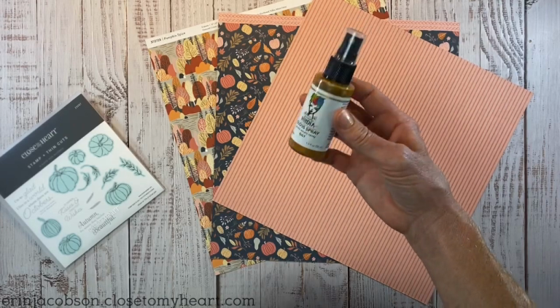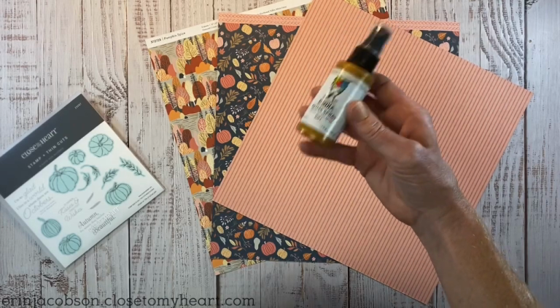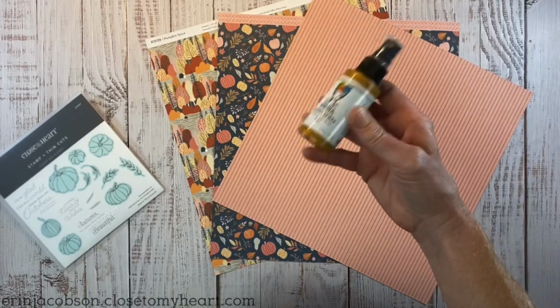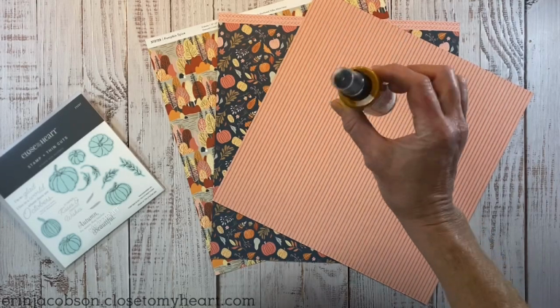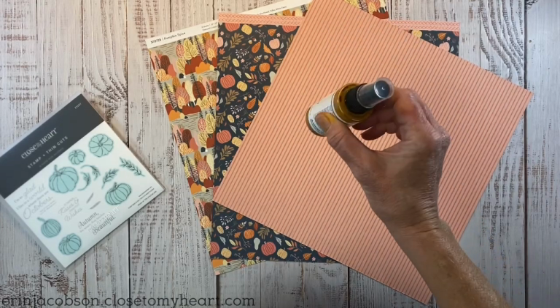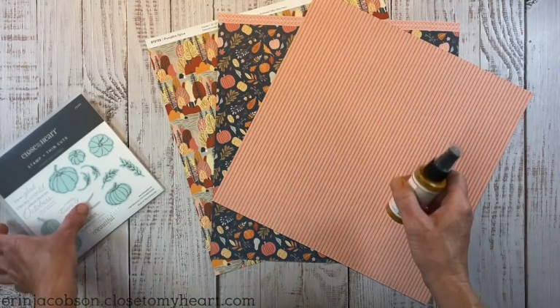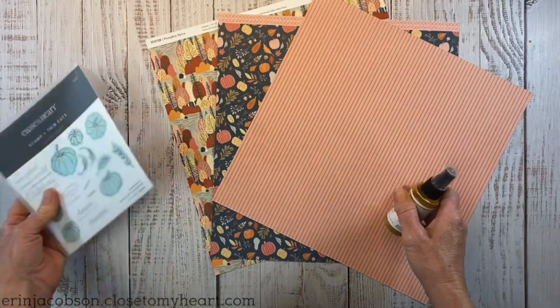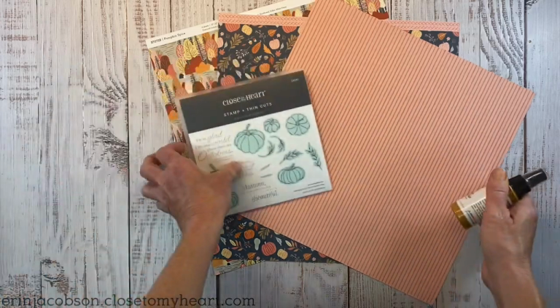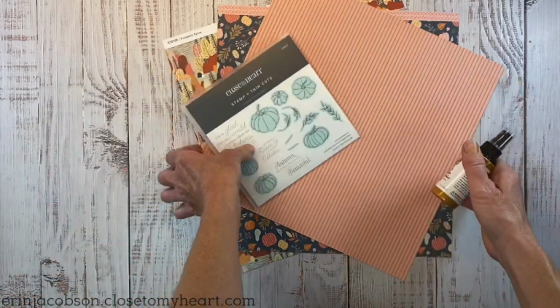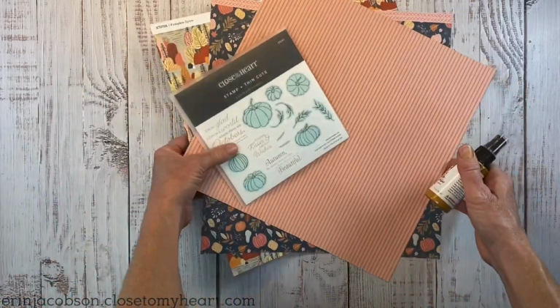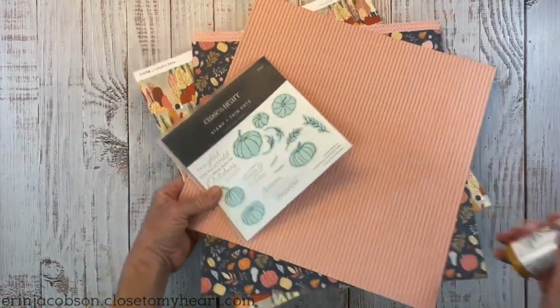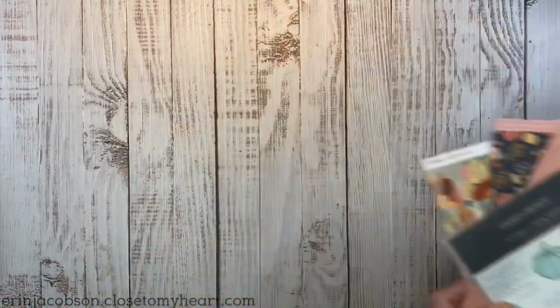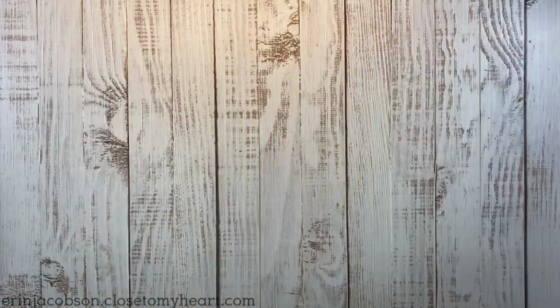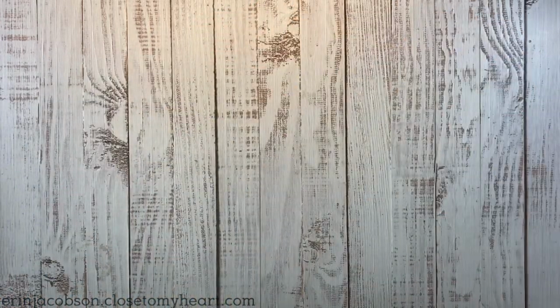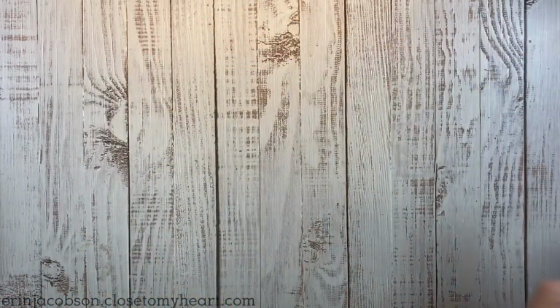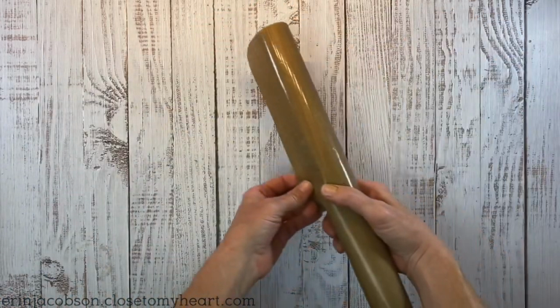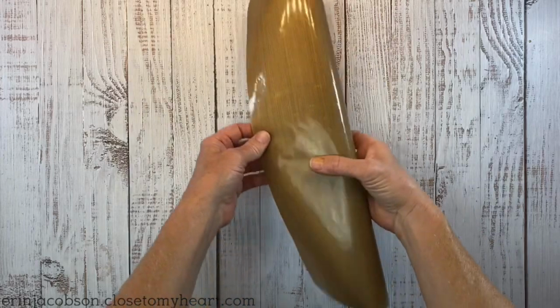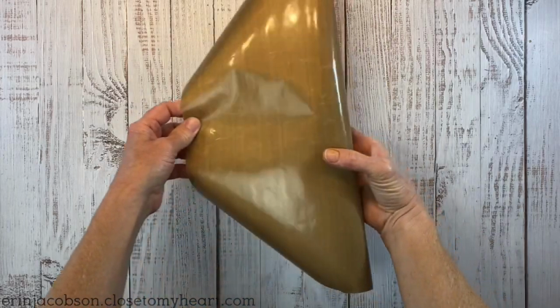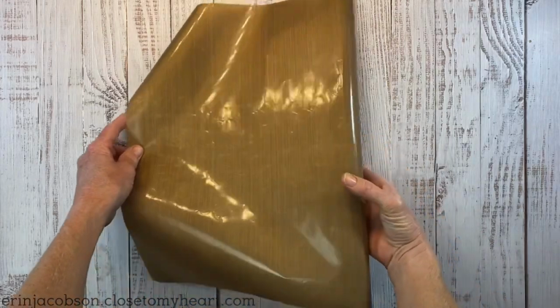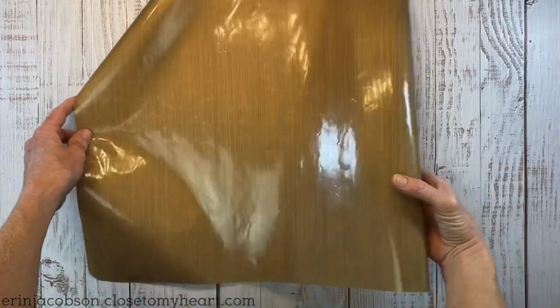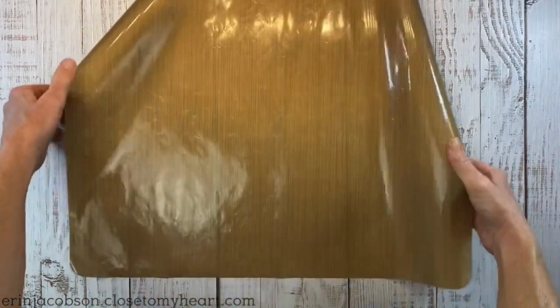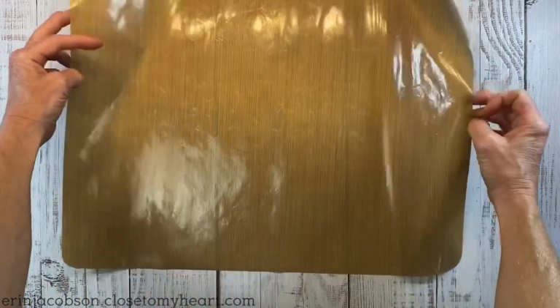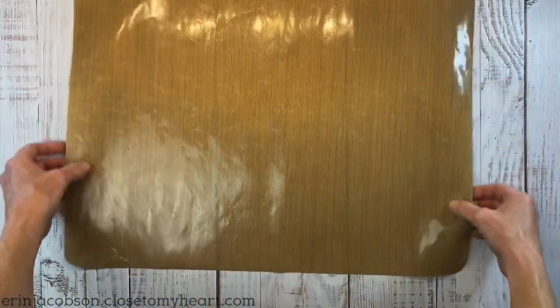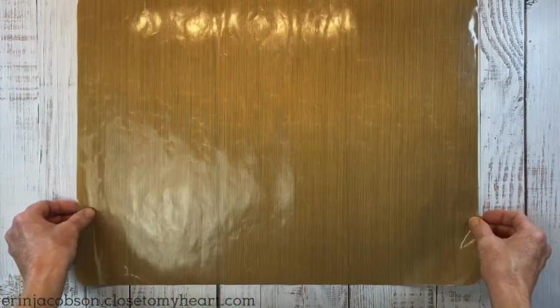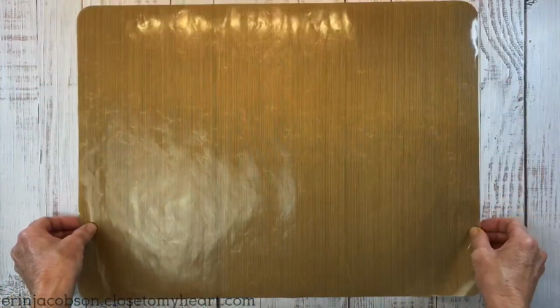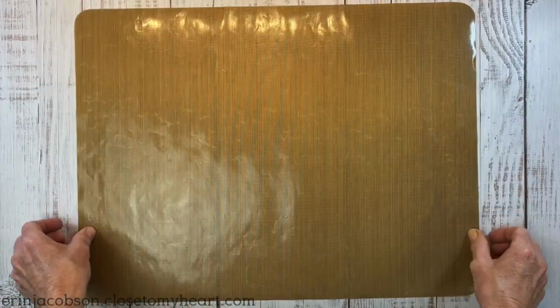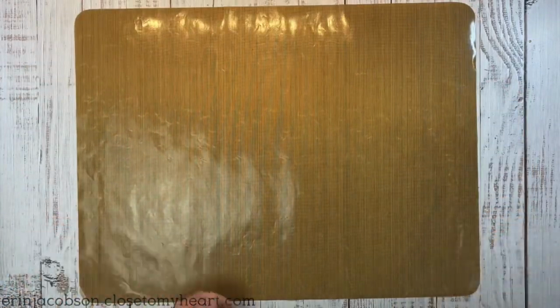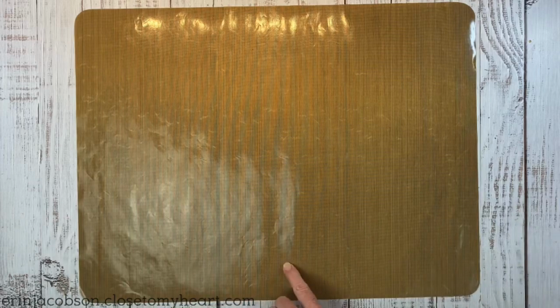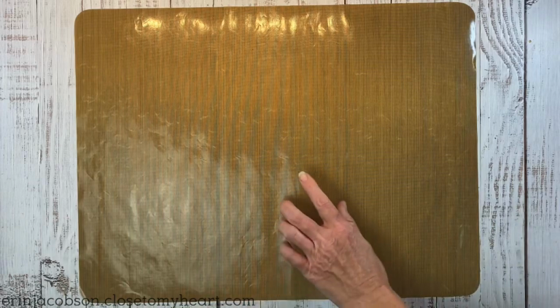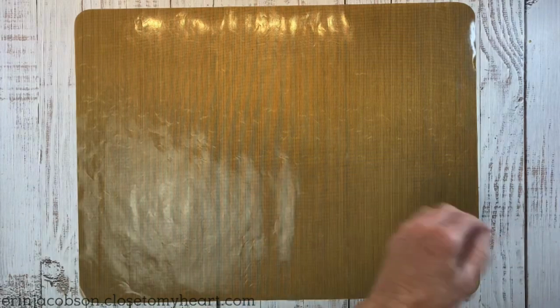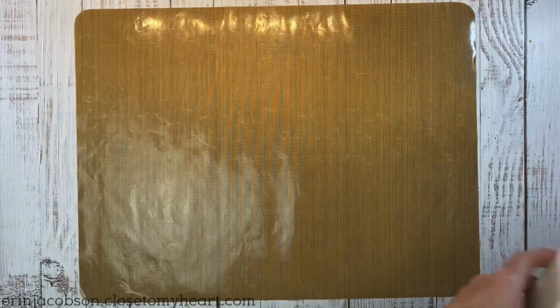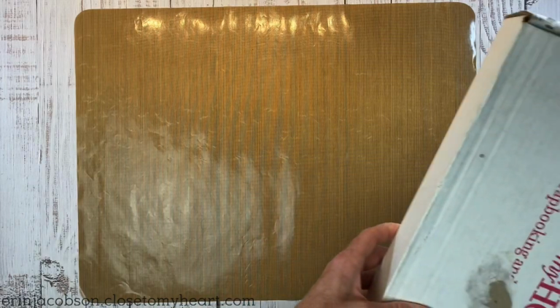I'm going to dress it up a bit with this Dina Wakley Media Gloss Spray in the color Gilt, so shake it up really well. This is really fun to use. When I'm doing any type of messy work, I like to lay down my all-purpose mat — this protects your work surface.